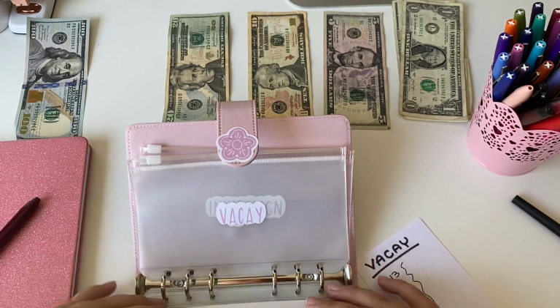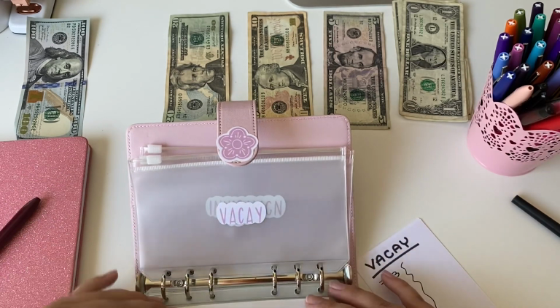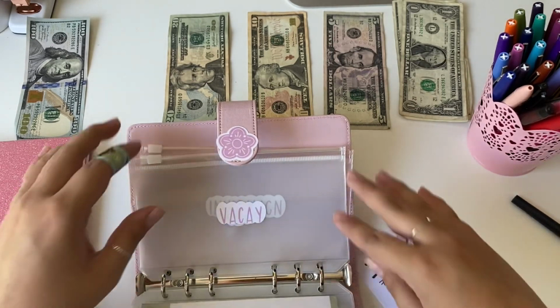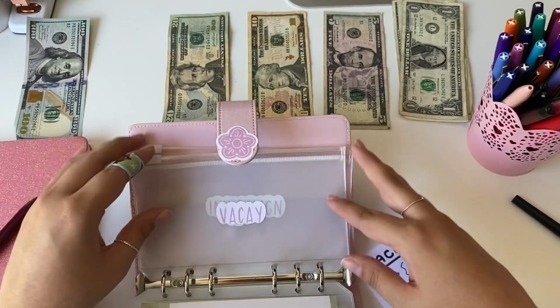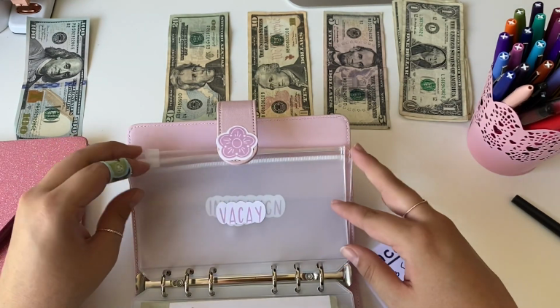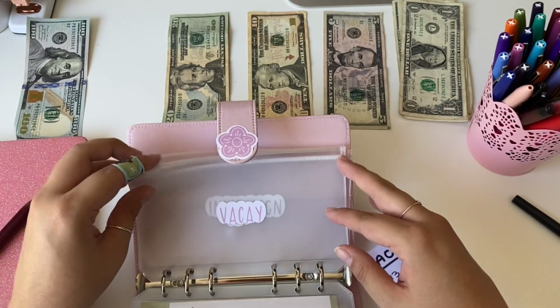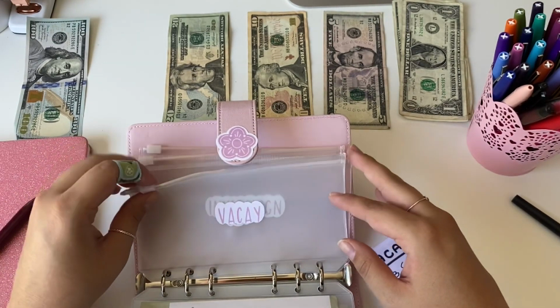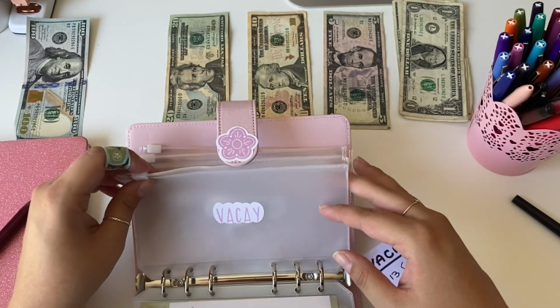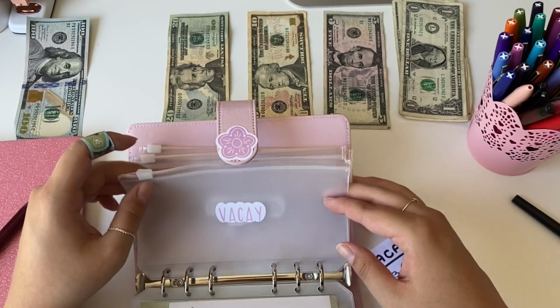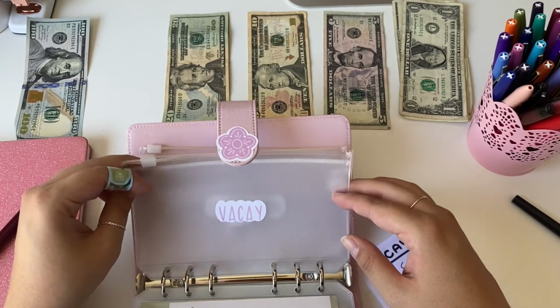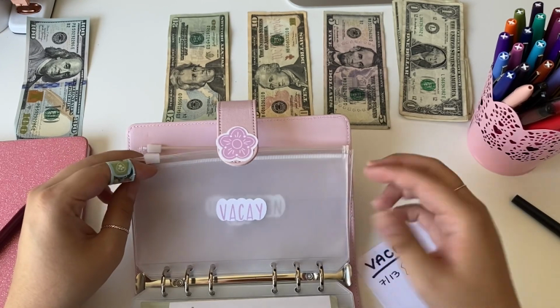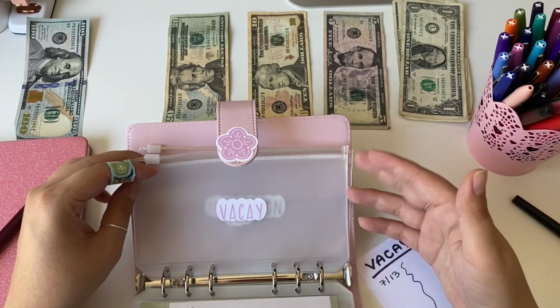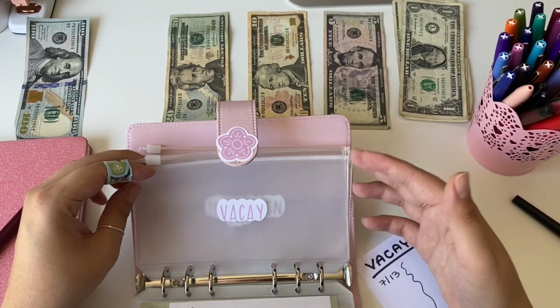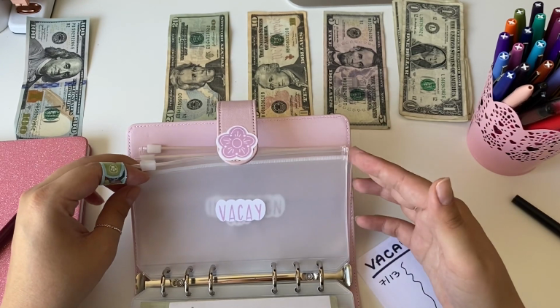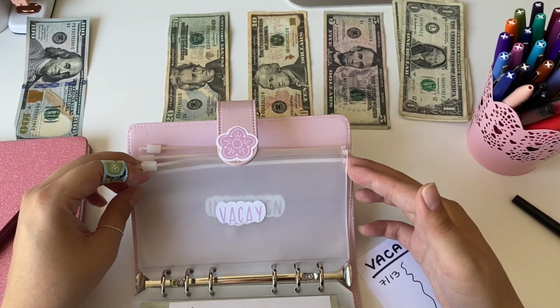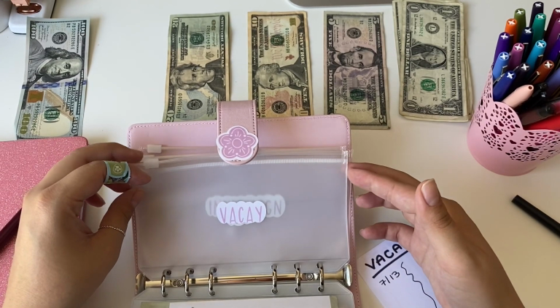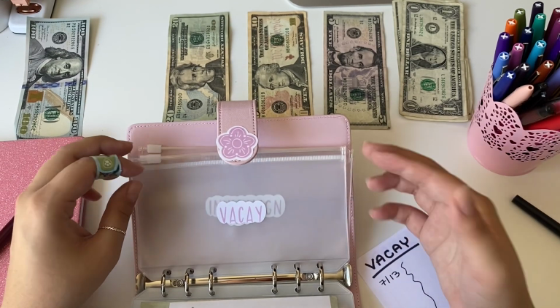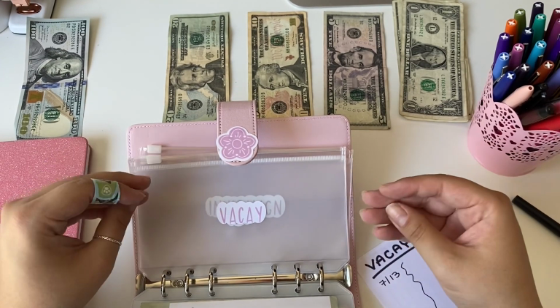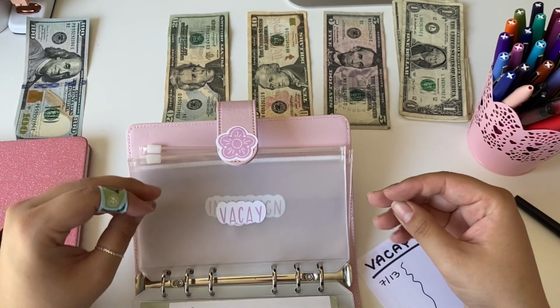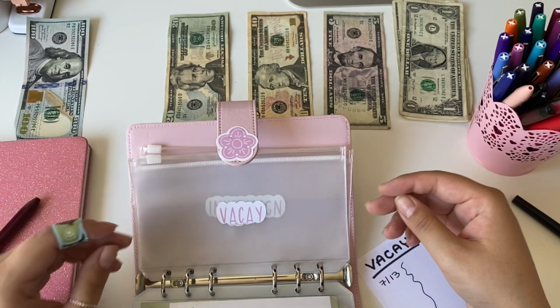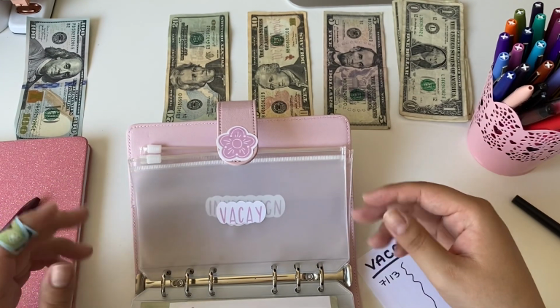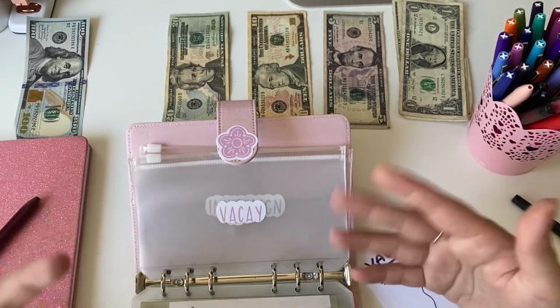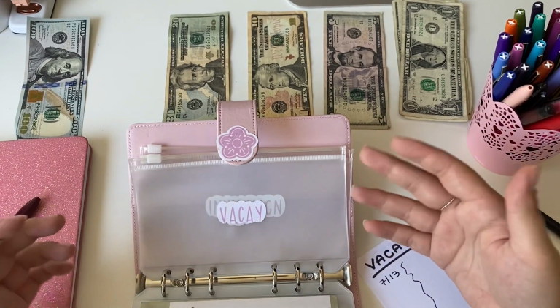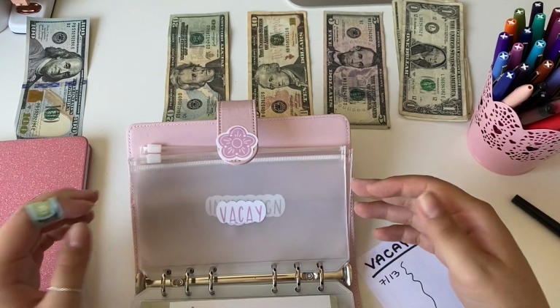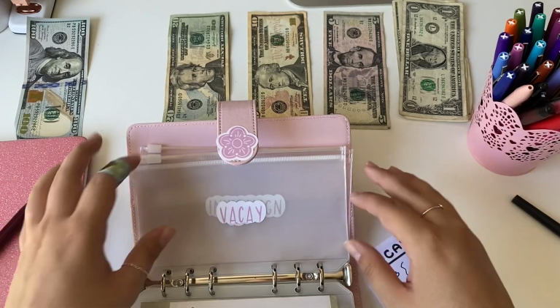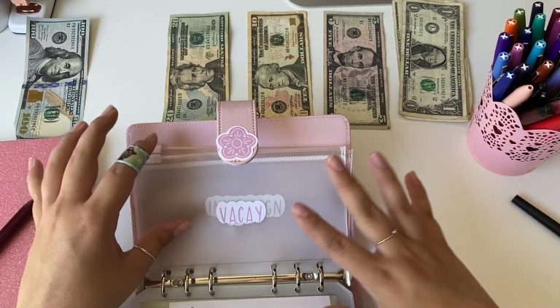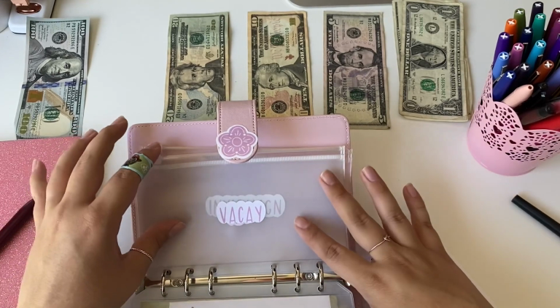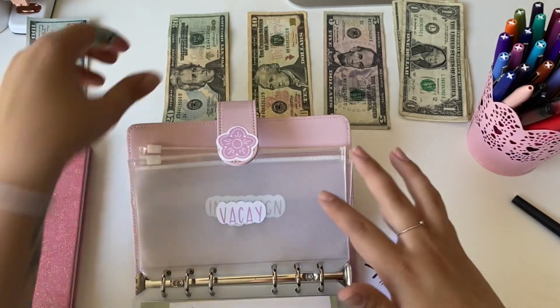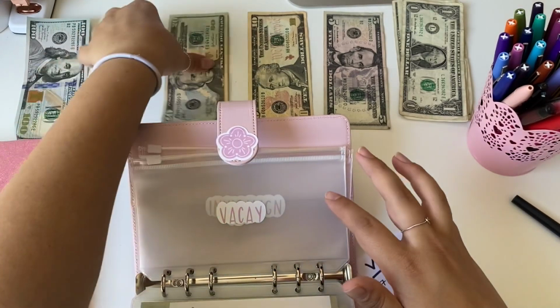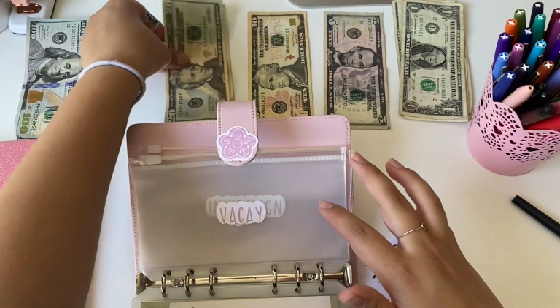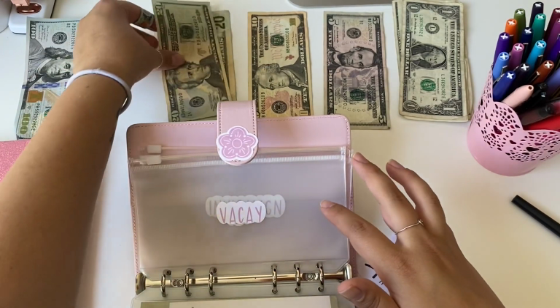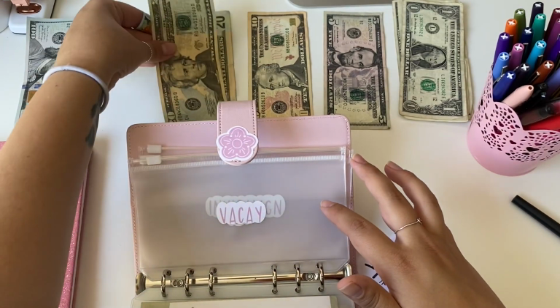Next is vacation. We don't have anything planned, but it would be nice to have some money once we do want to go on vacation, so that was going to be getting $20 as well.